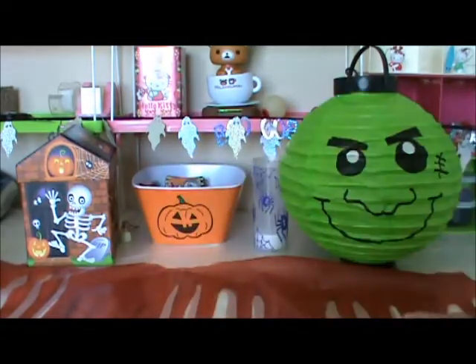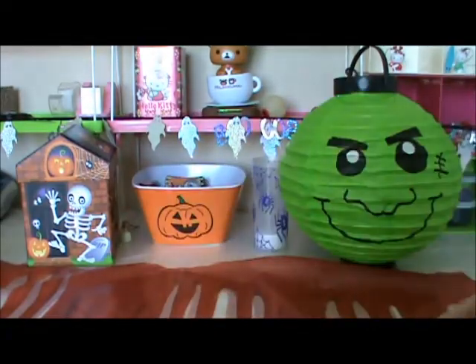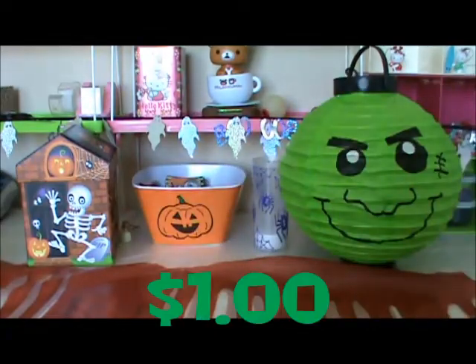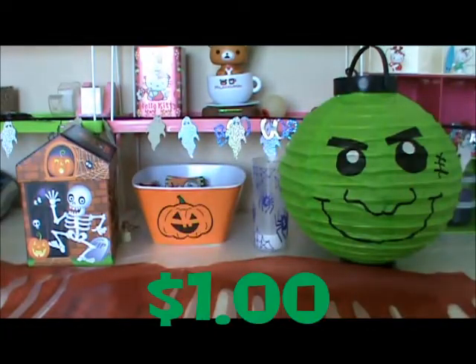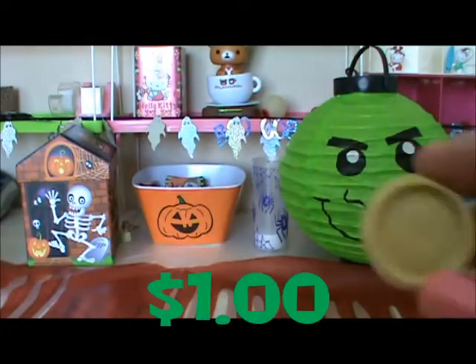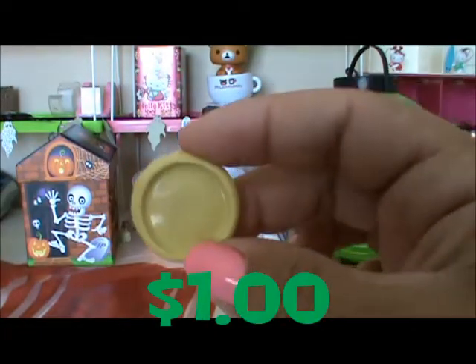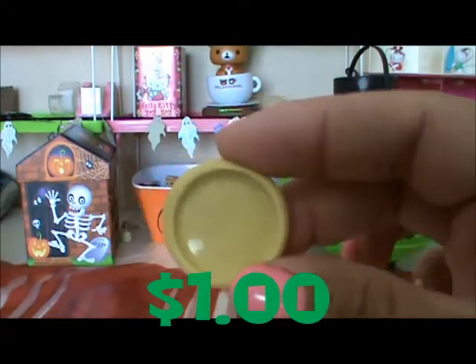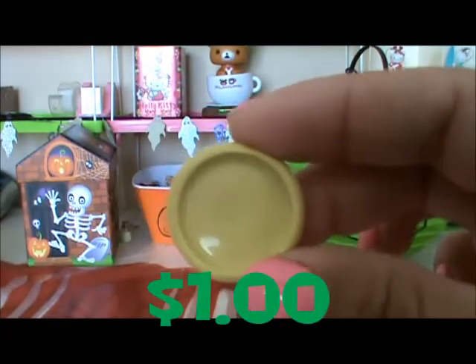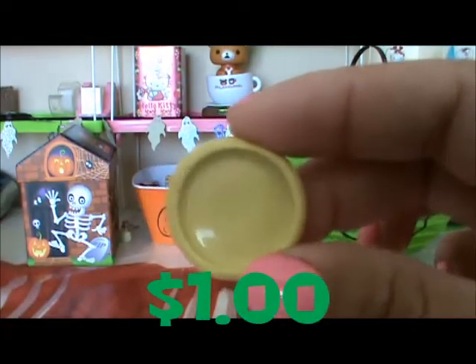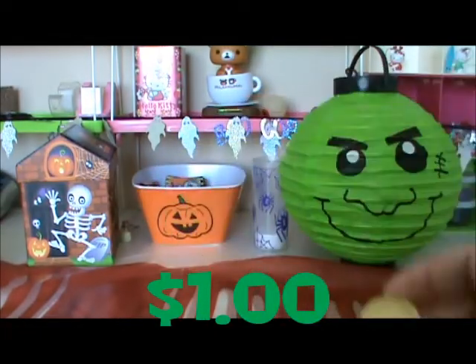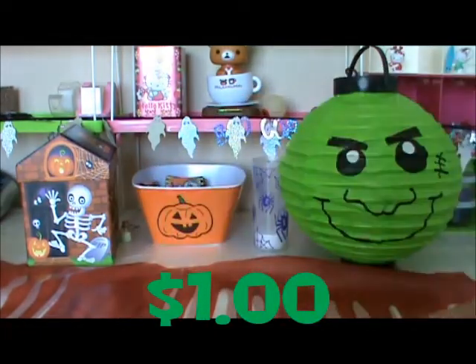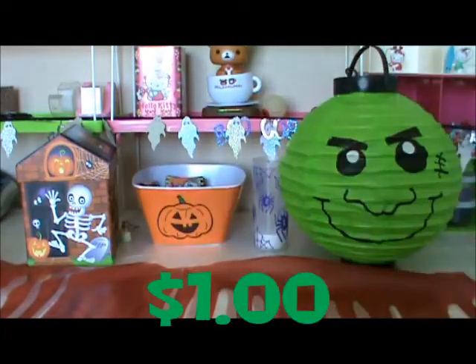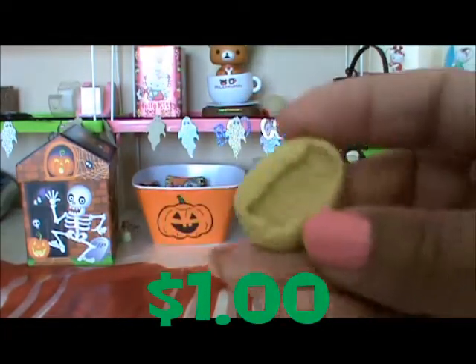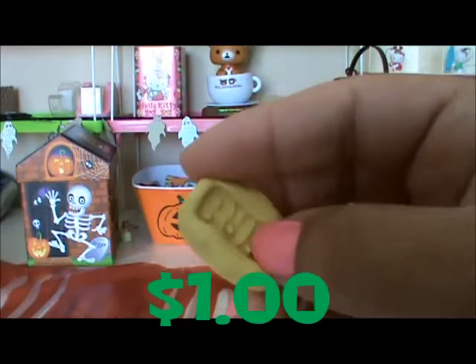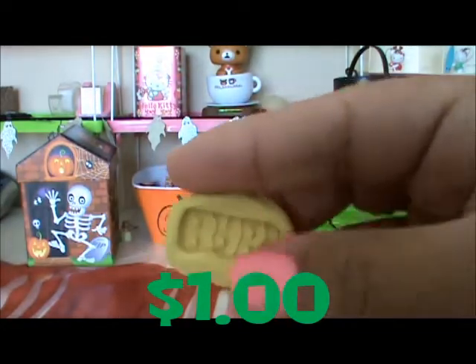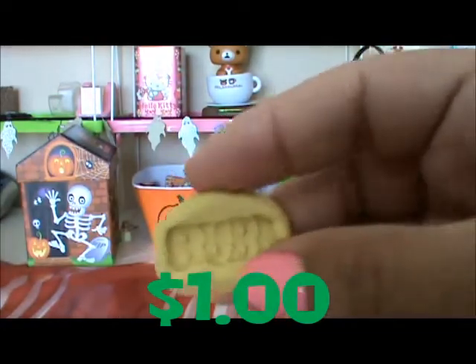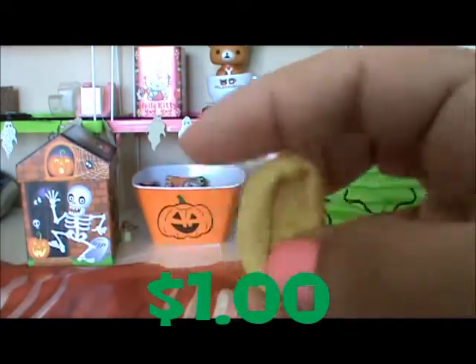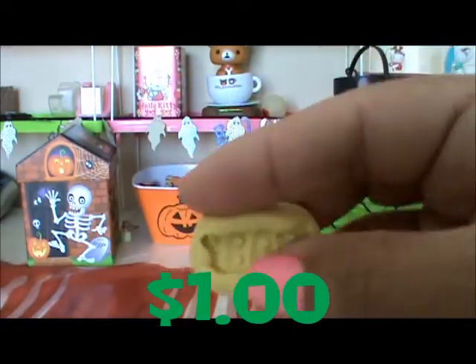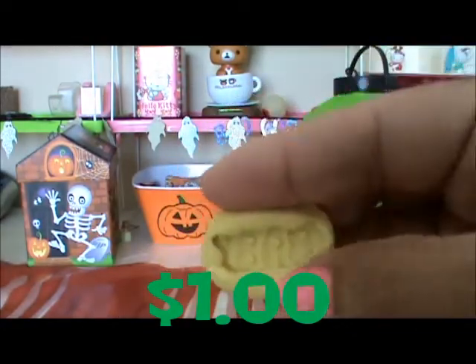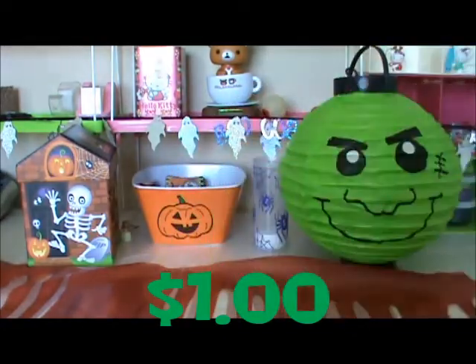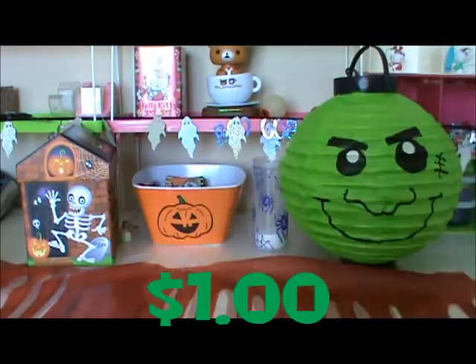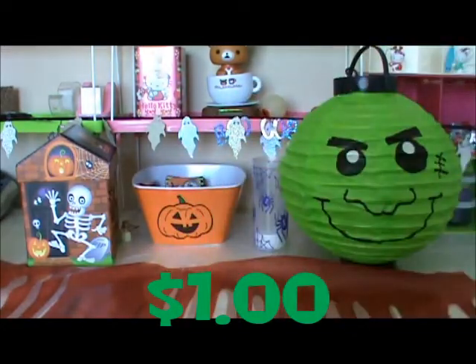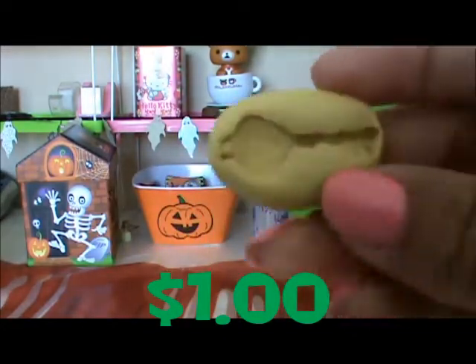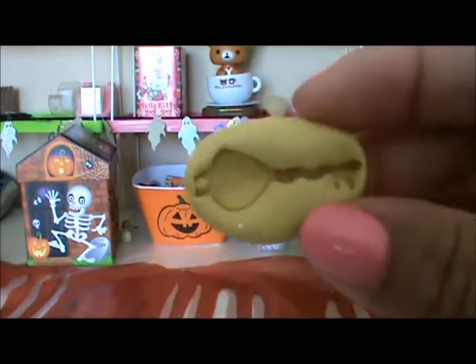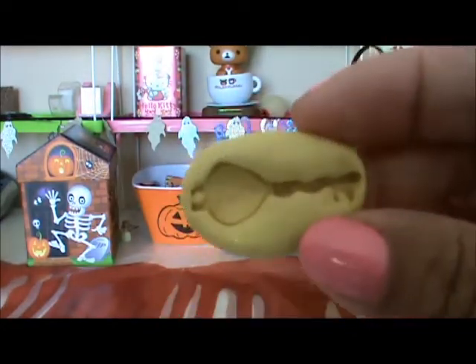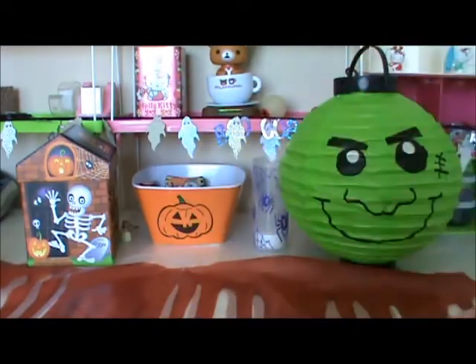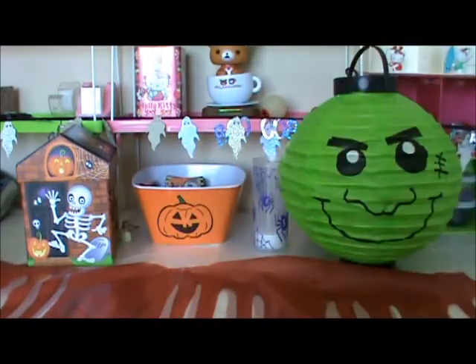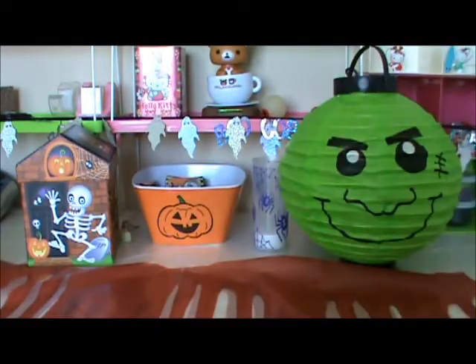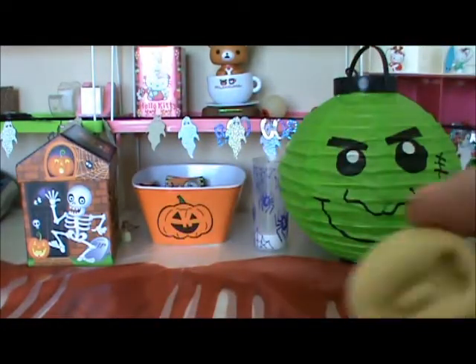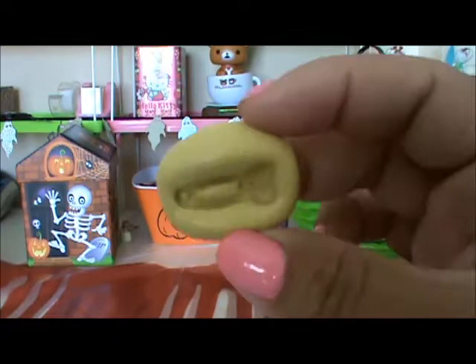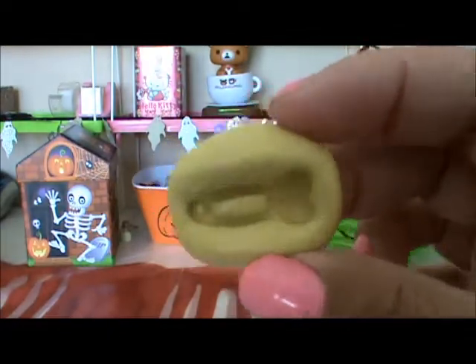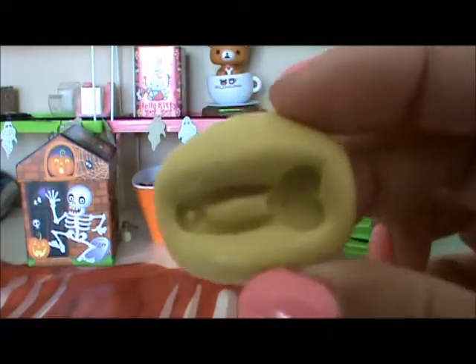For the $1 section, we have this plate, this baby sign — it says baby in here — this key, and this baby pin.